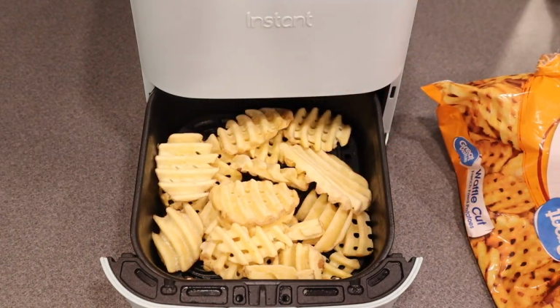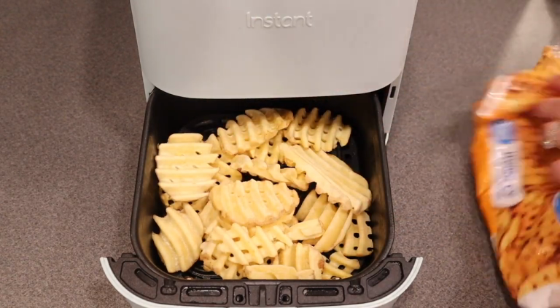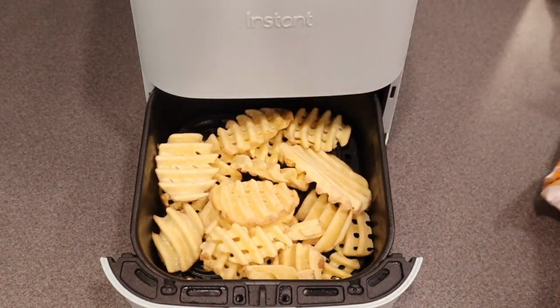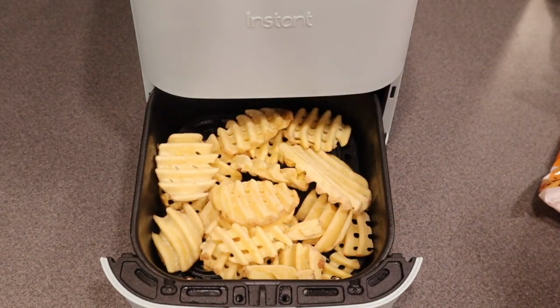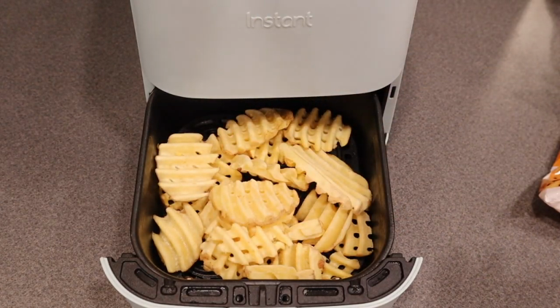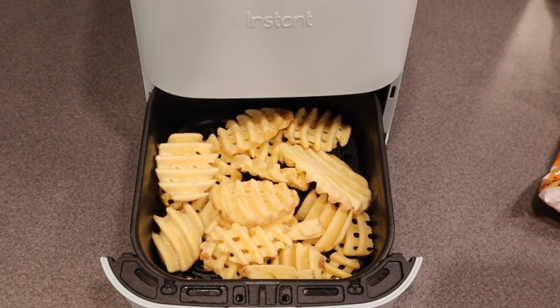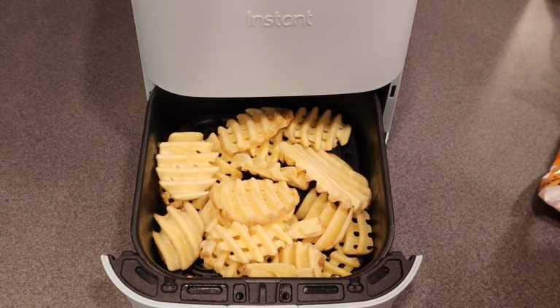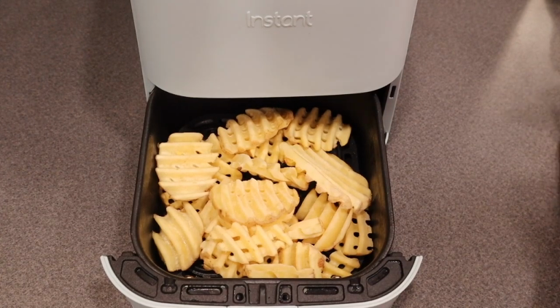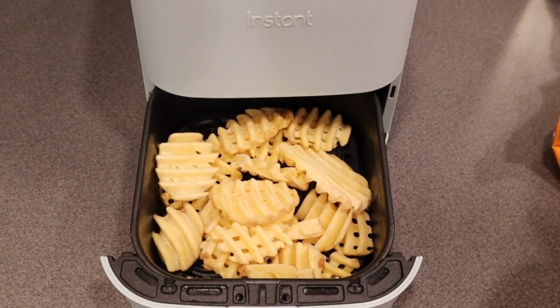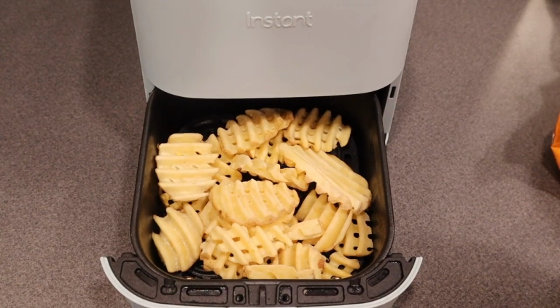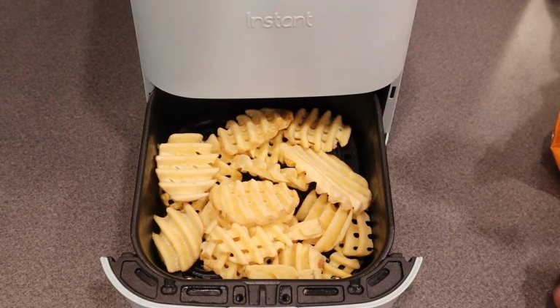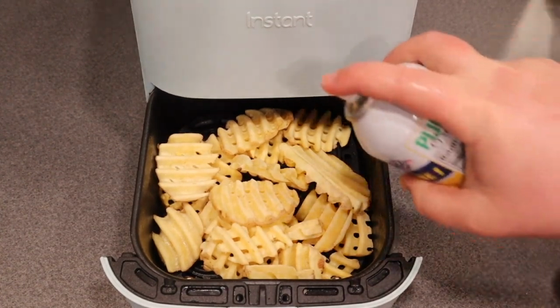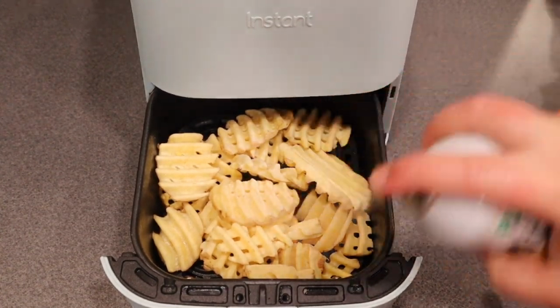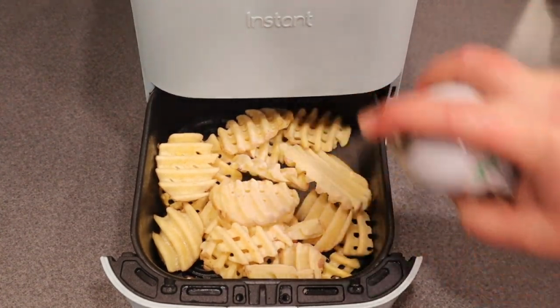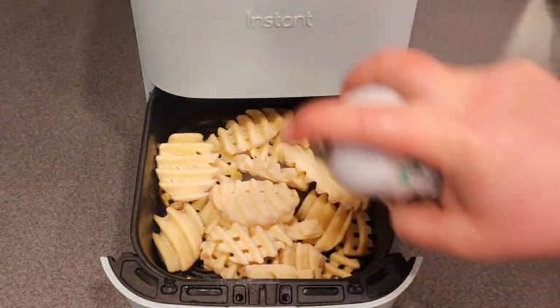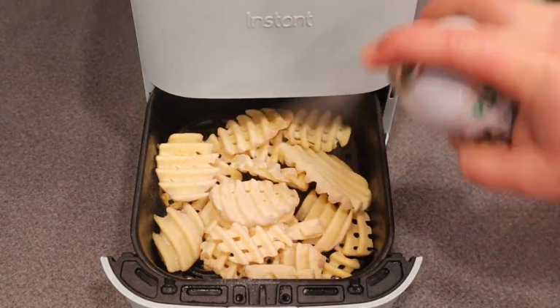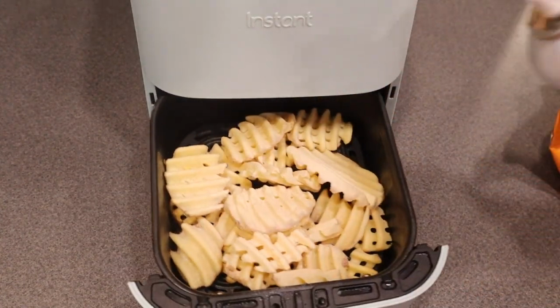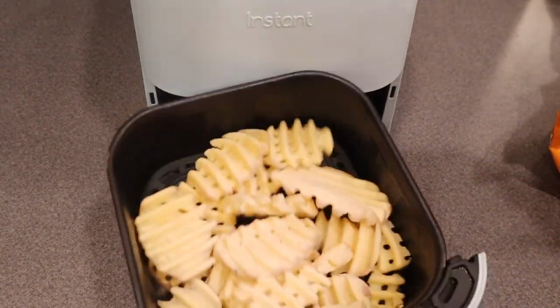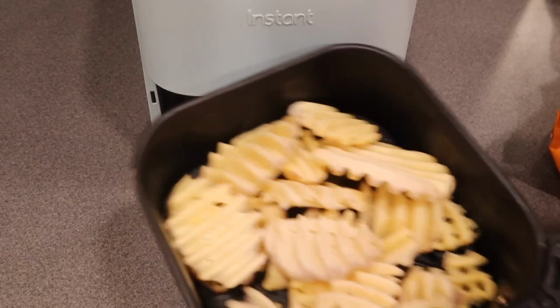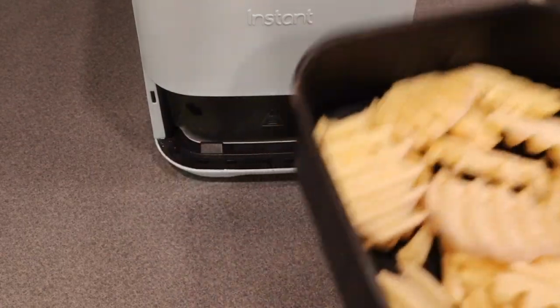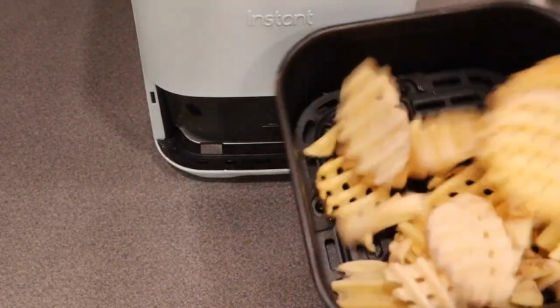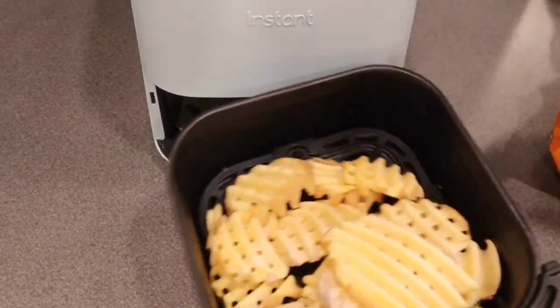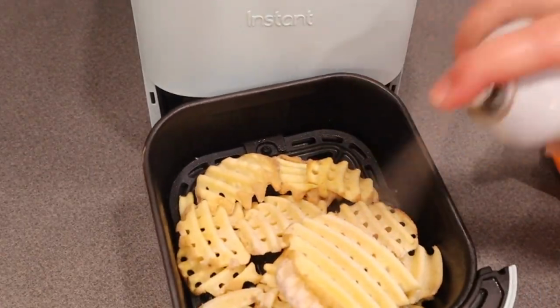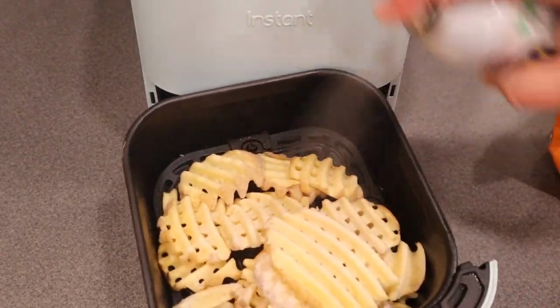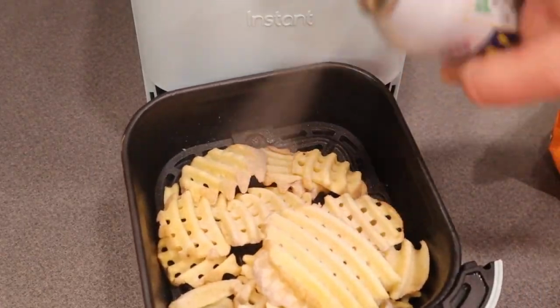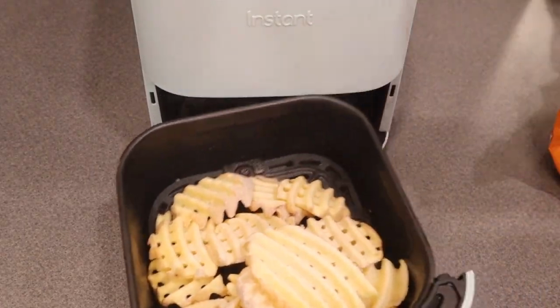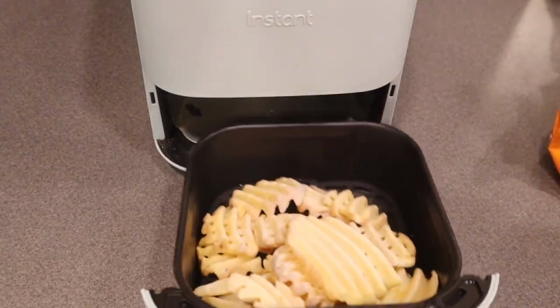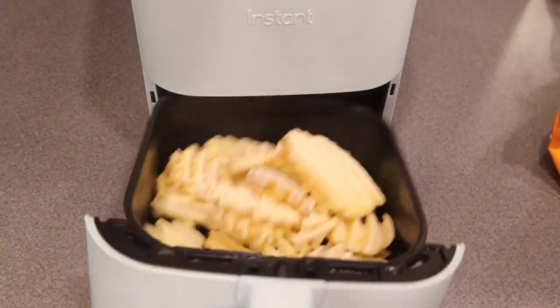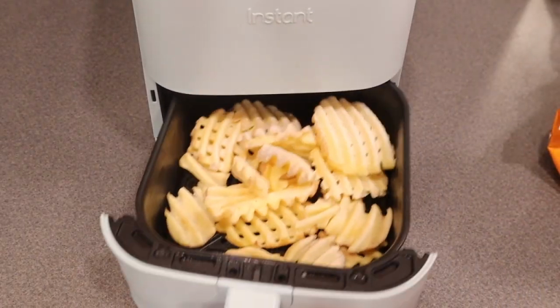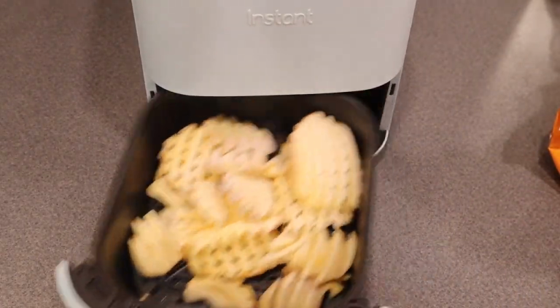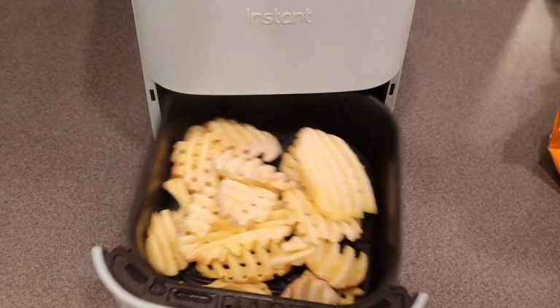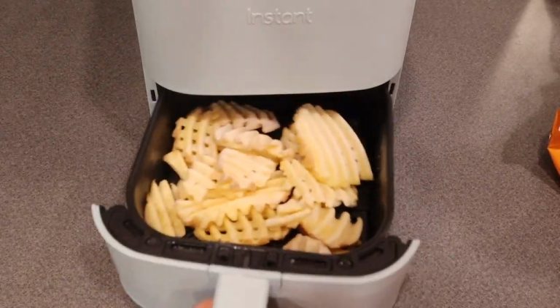When the waffle fries are in the air fryer basket, we recommend spraying them with olive oil spray to help them cook nice and crisply. Then close your air fryer basket and air fry them for about five minutes.